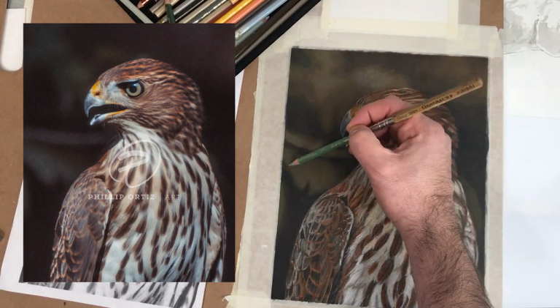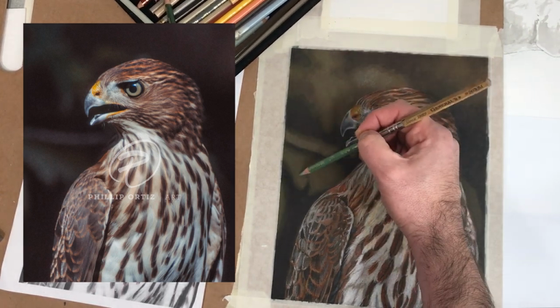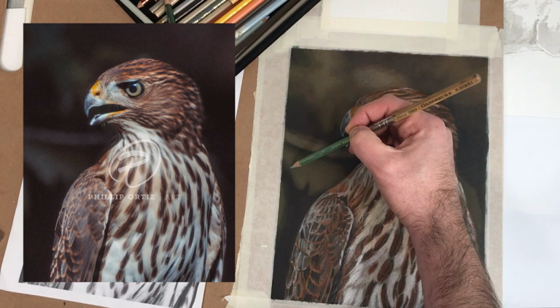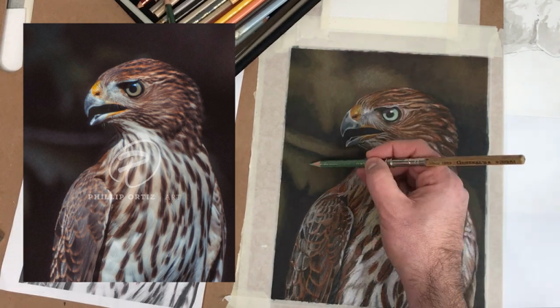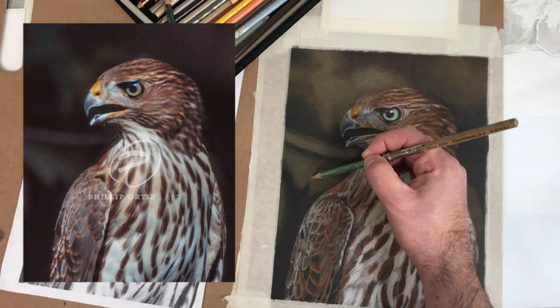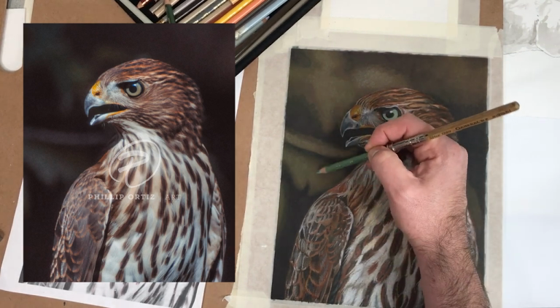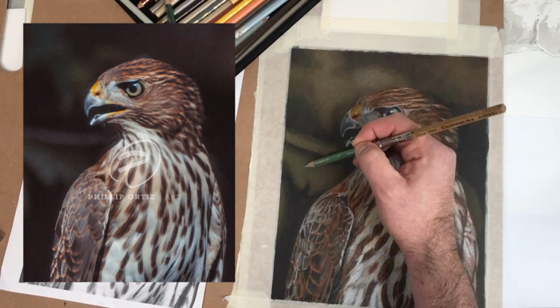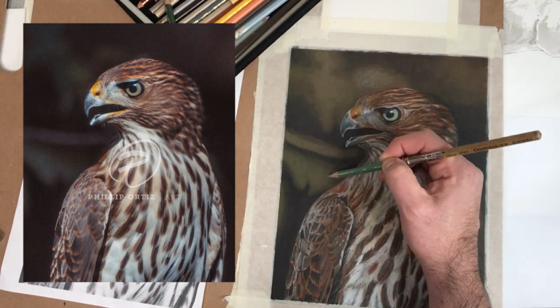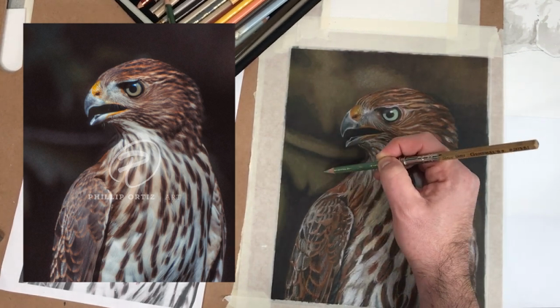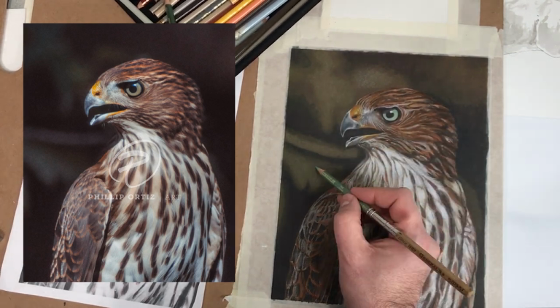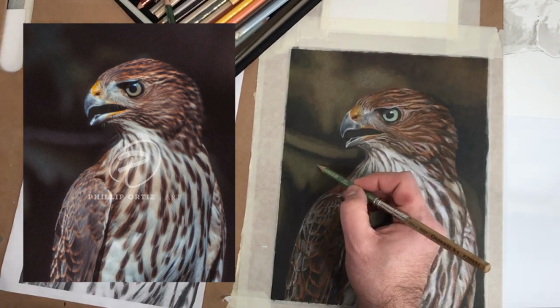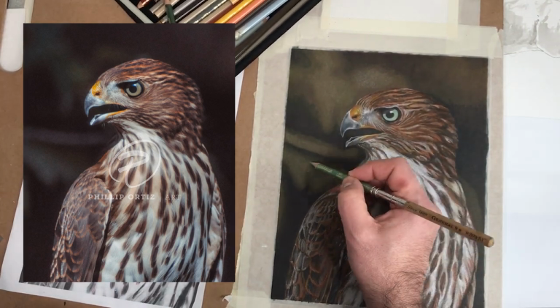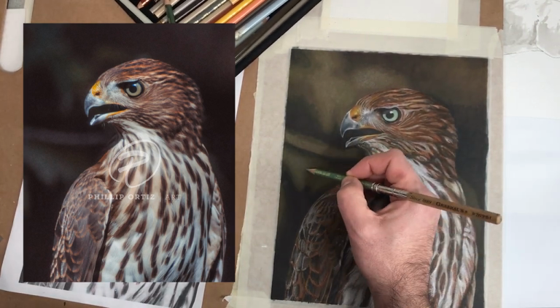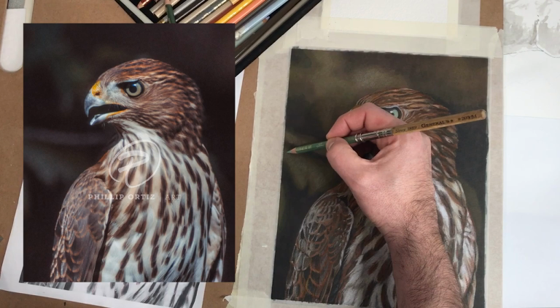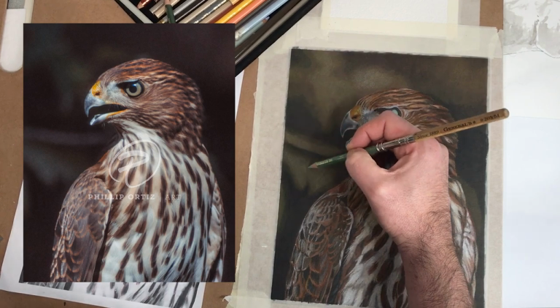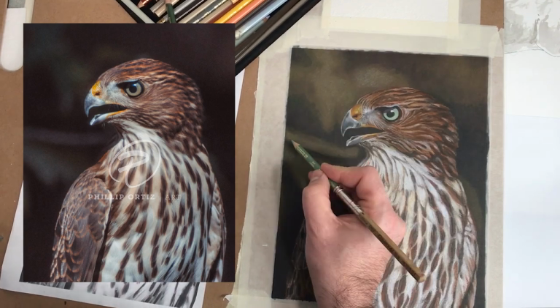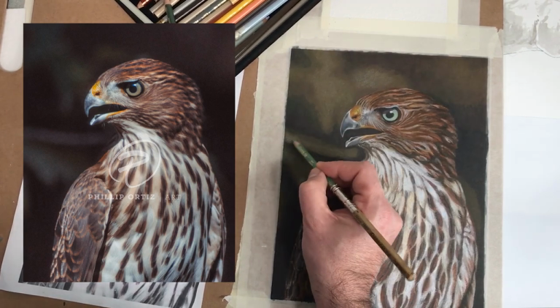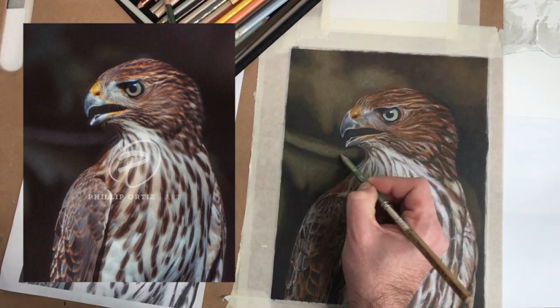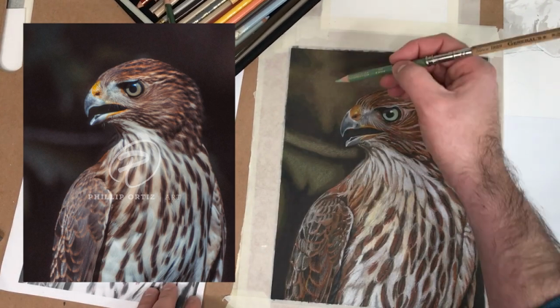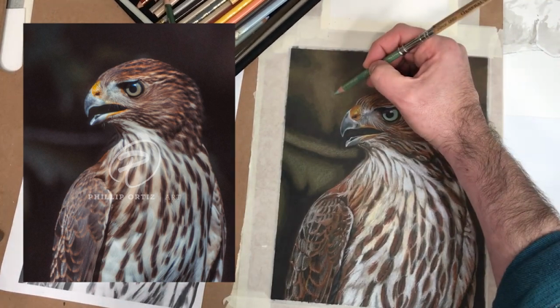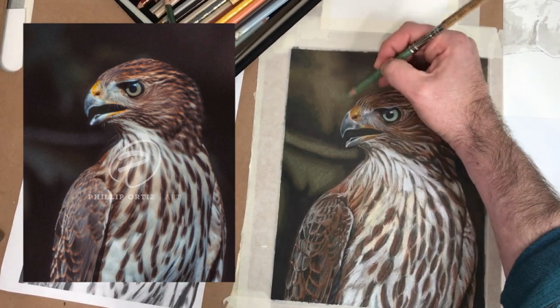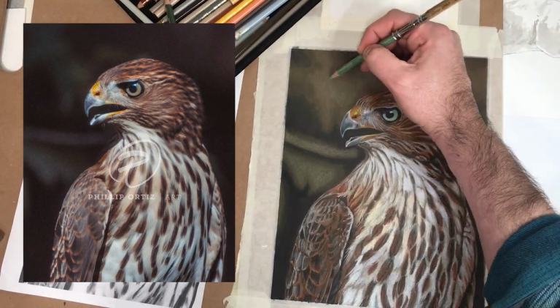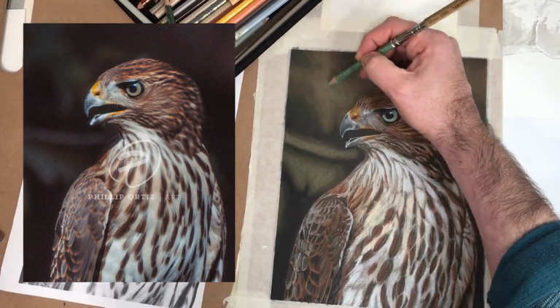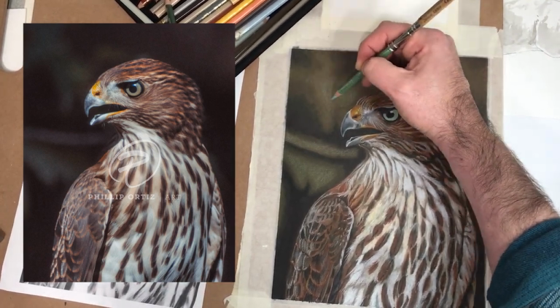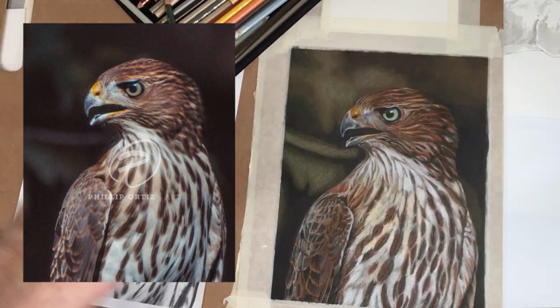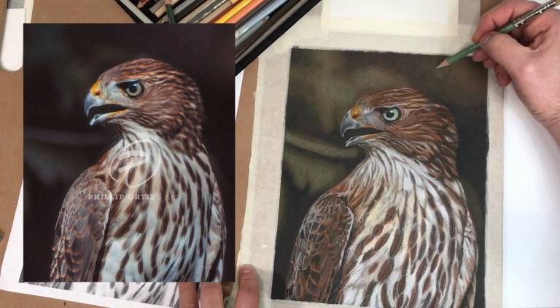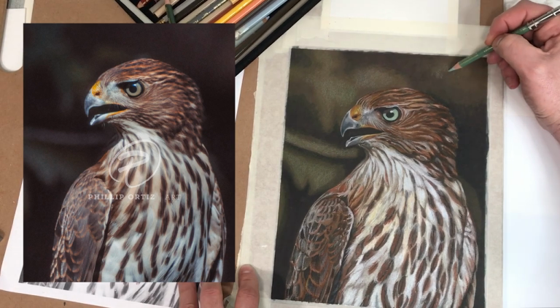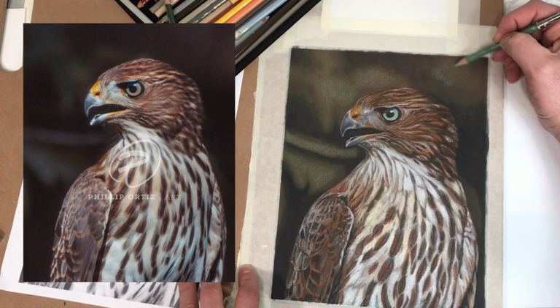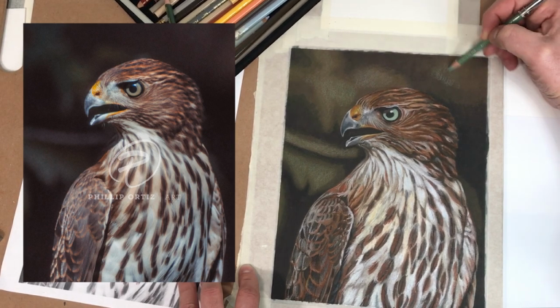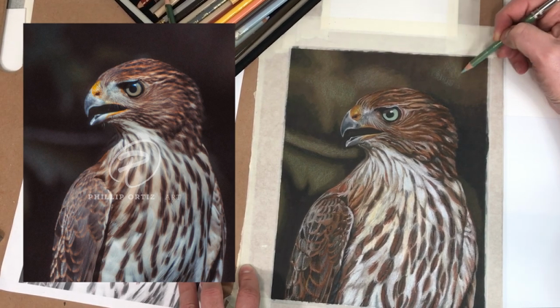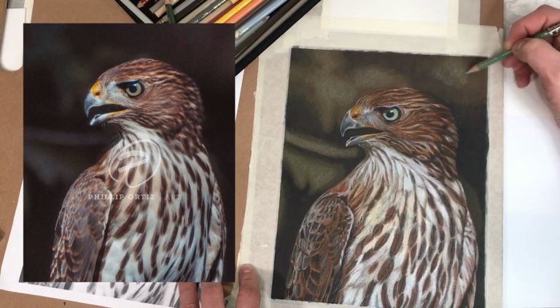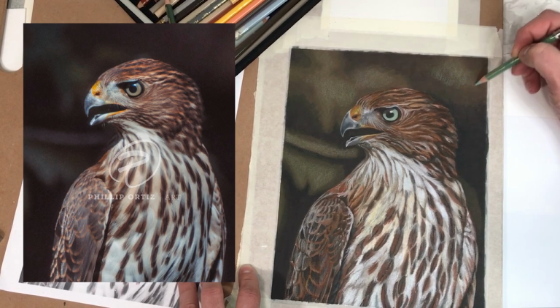I generally tend to look at my photo and just color-match visually to capture the essence of the colors I'm trying to replicate. Unfortunately on this one I don't actually have a list of colors I used — it was really just me looking at my computer and picking some colors.